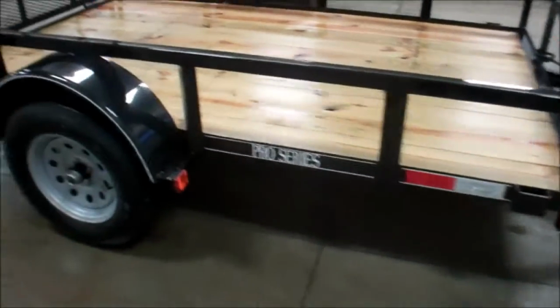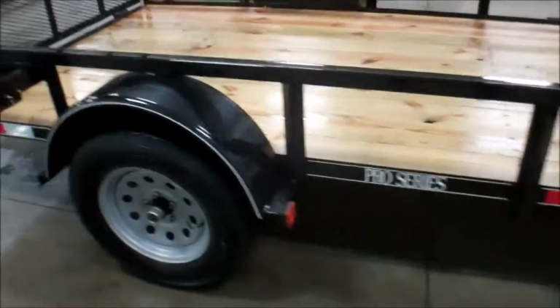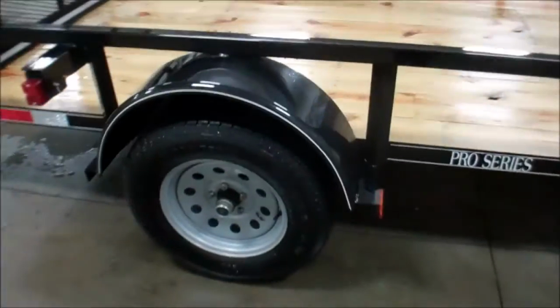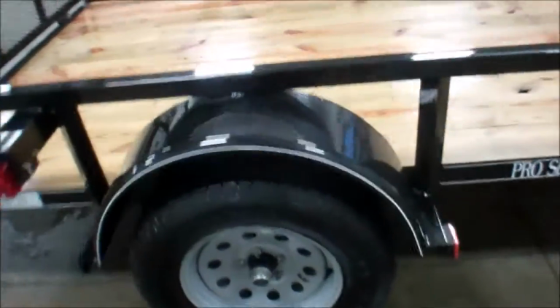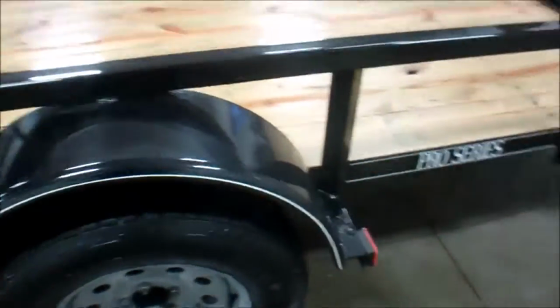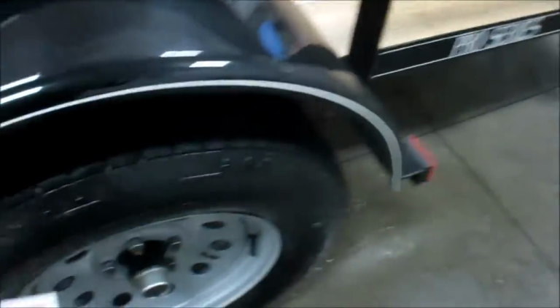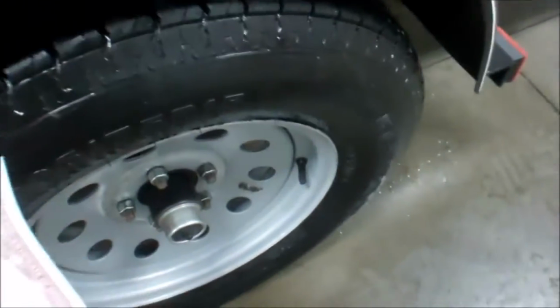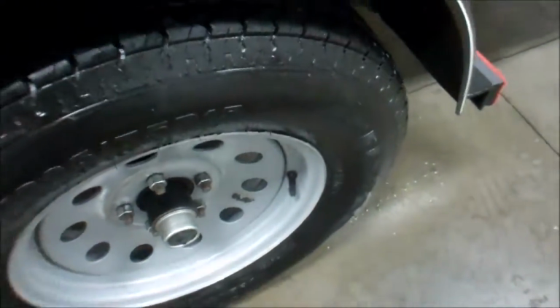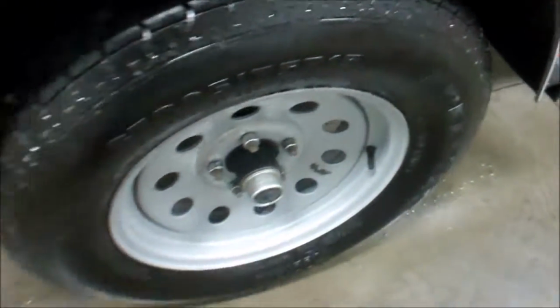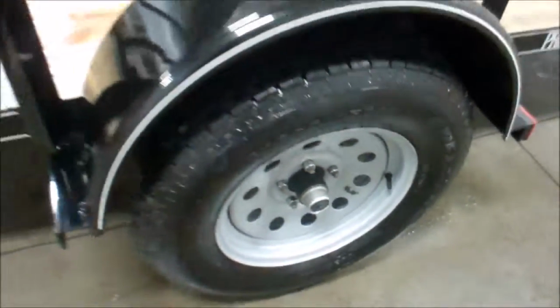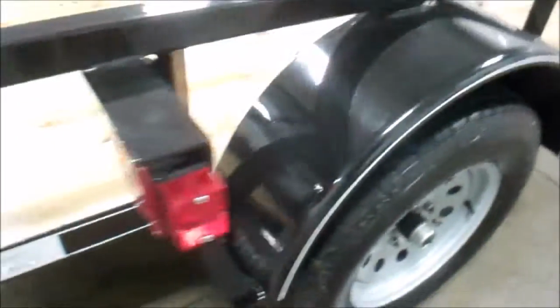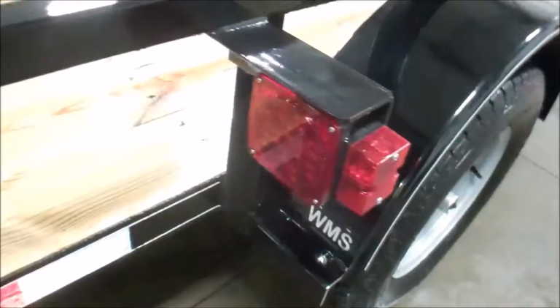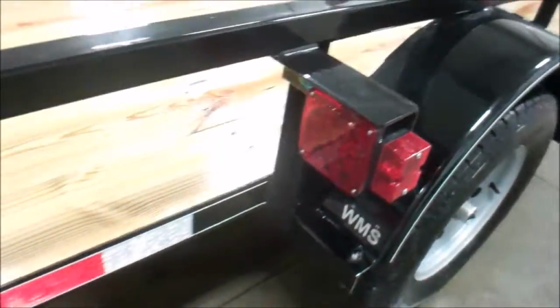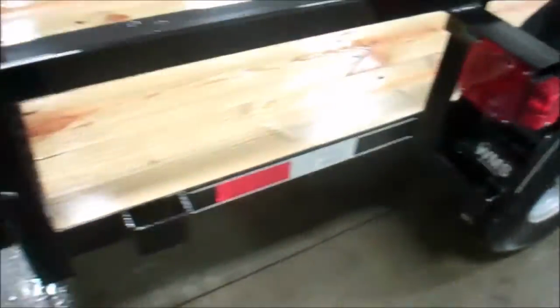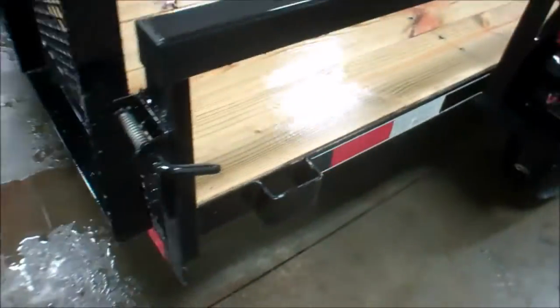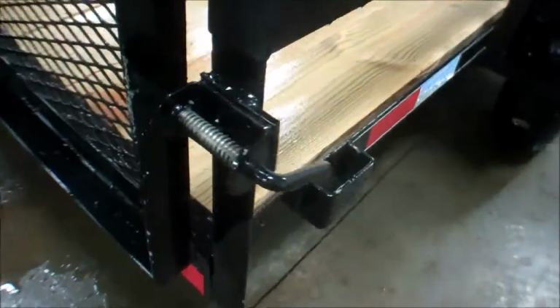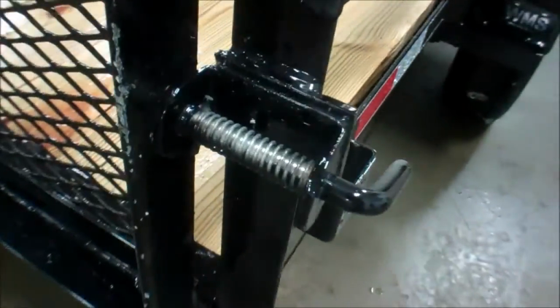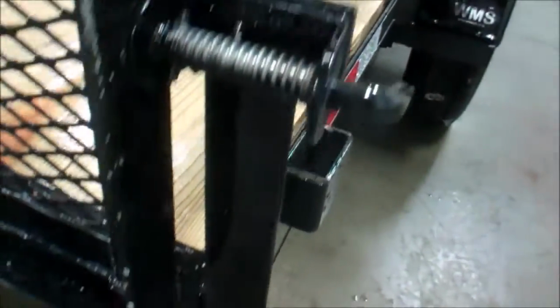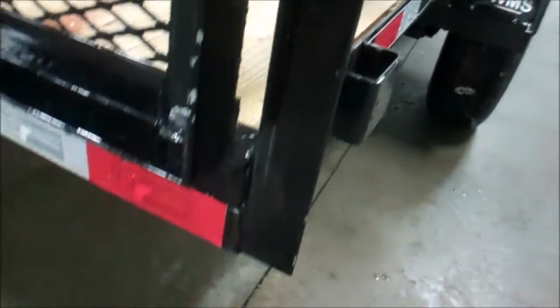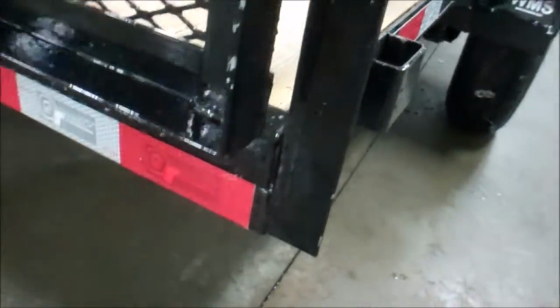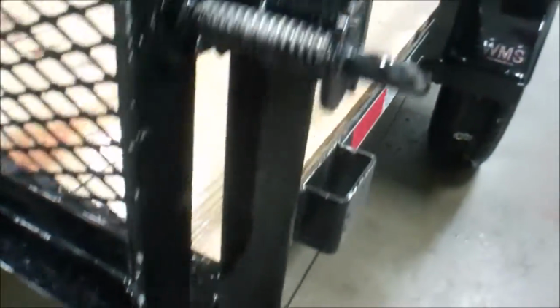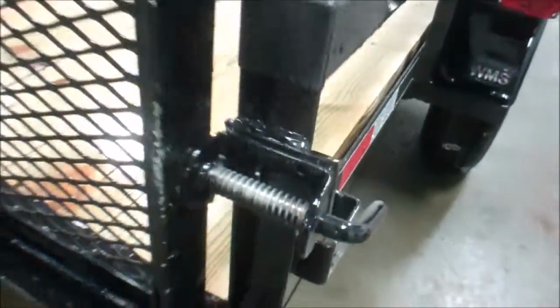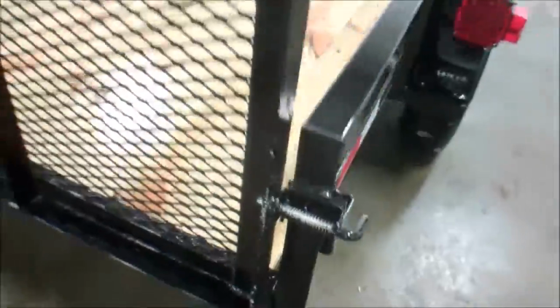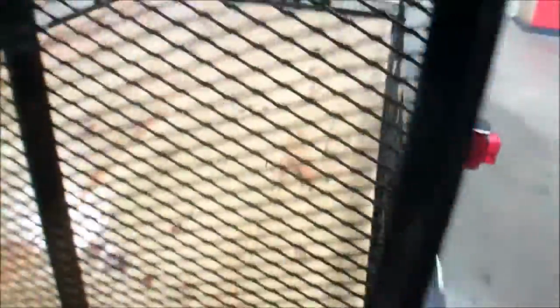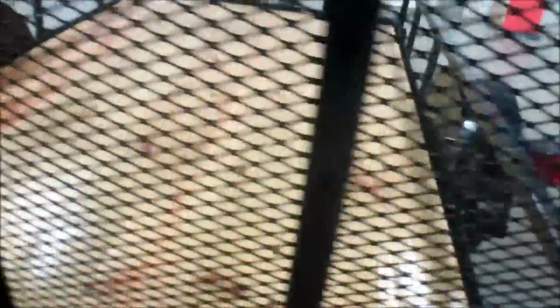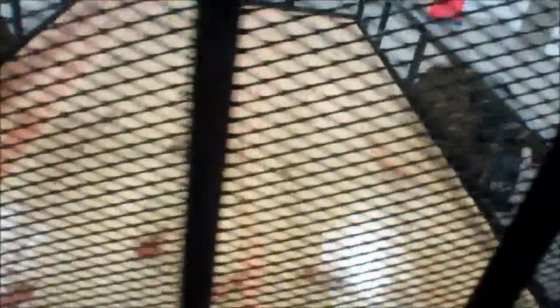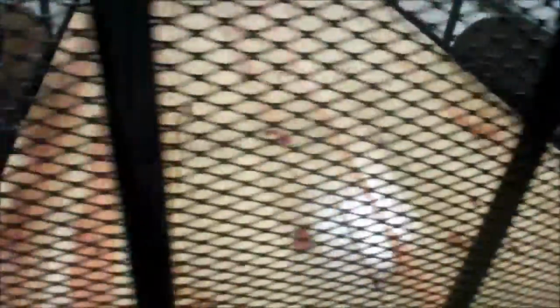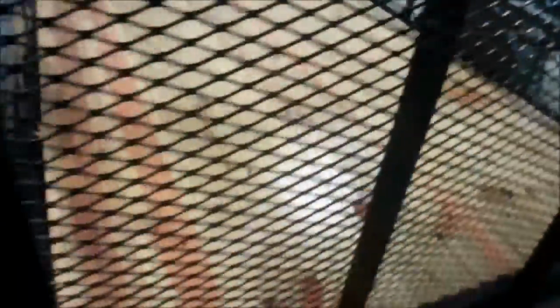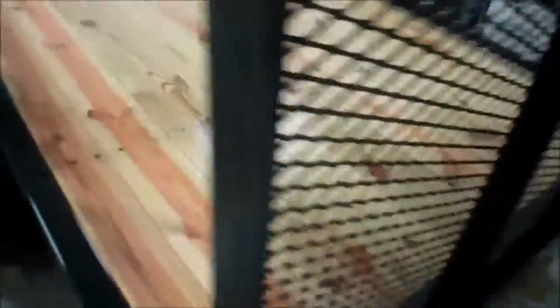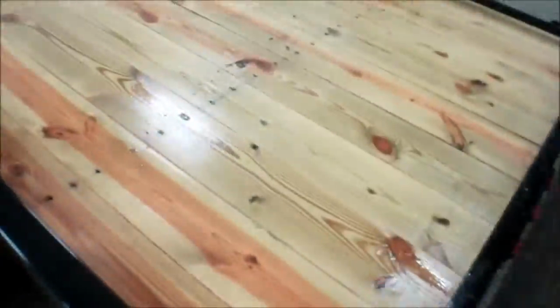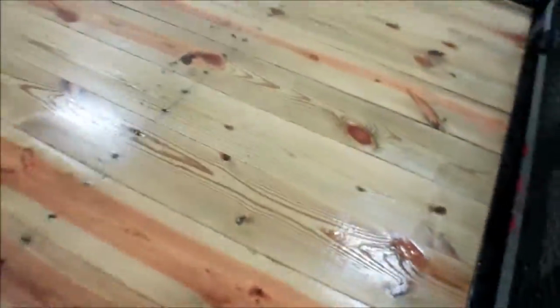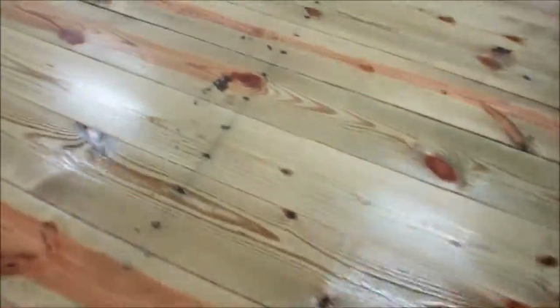New tires, steel wheels, LED lighting. I'll get you a close-up of the hinge here and the latch. Steel mesh gate, treated 2x8 floor.